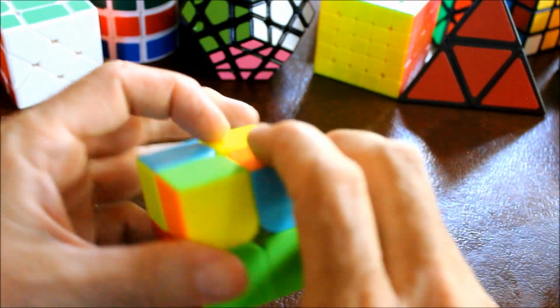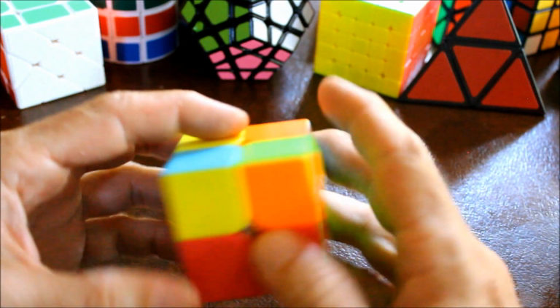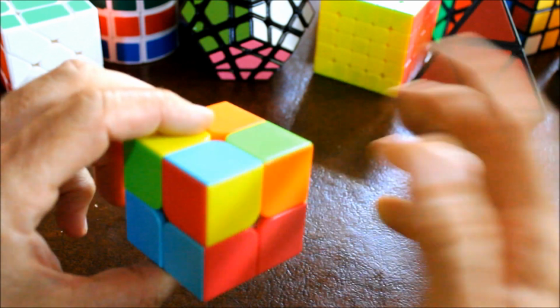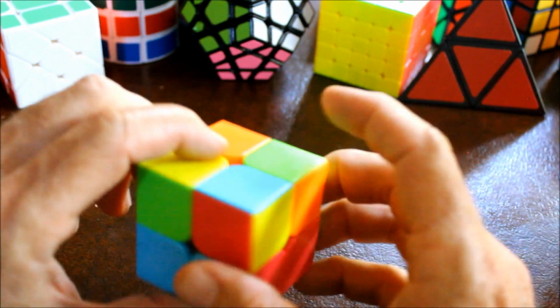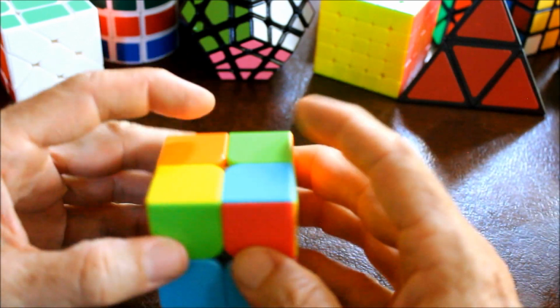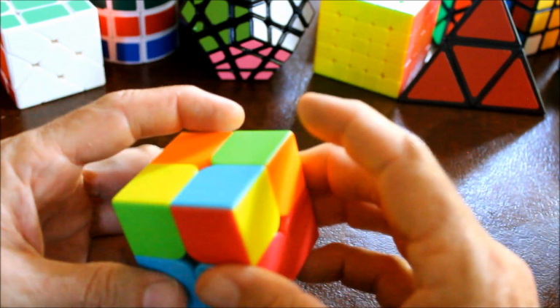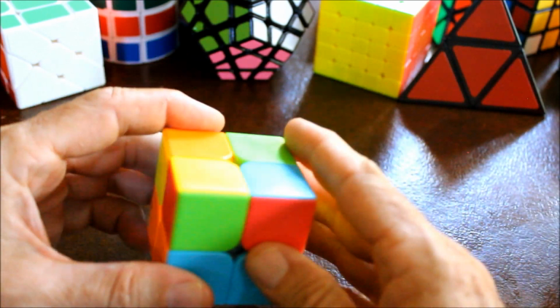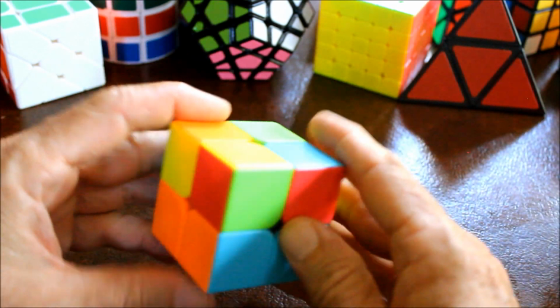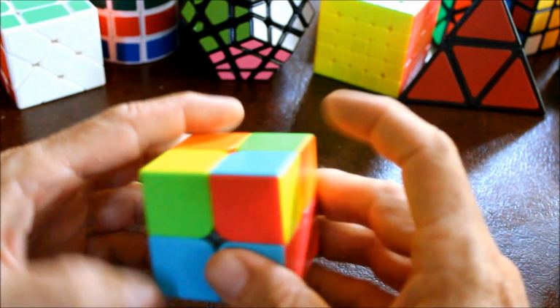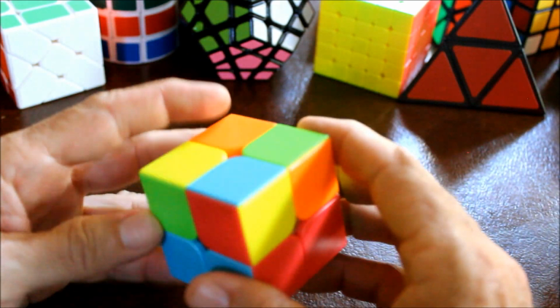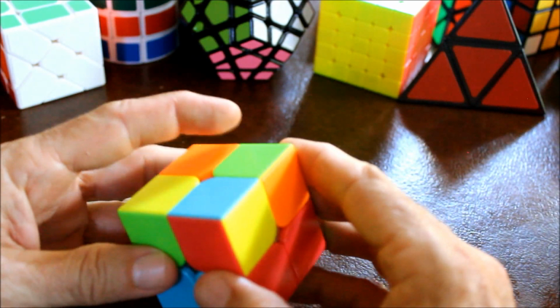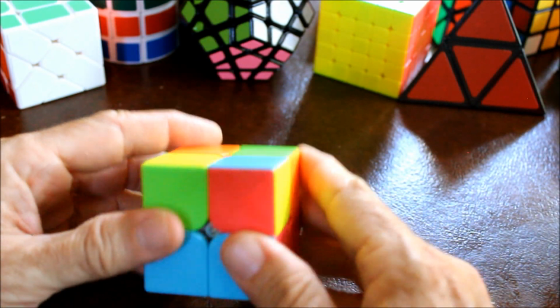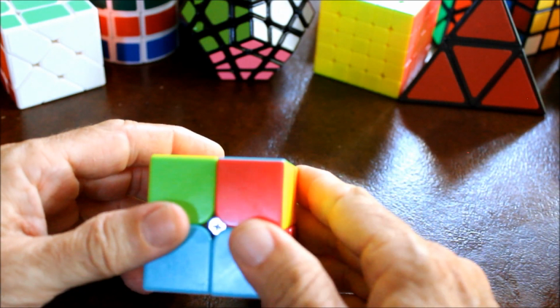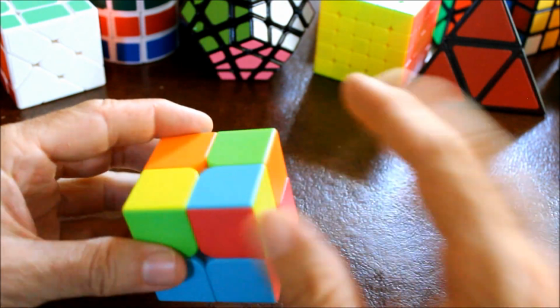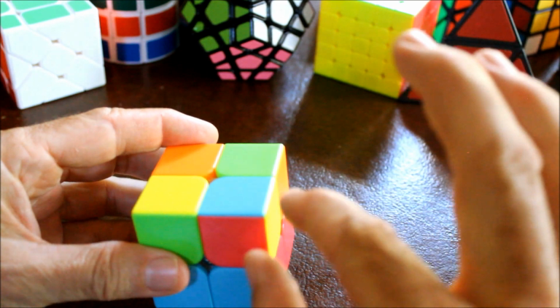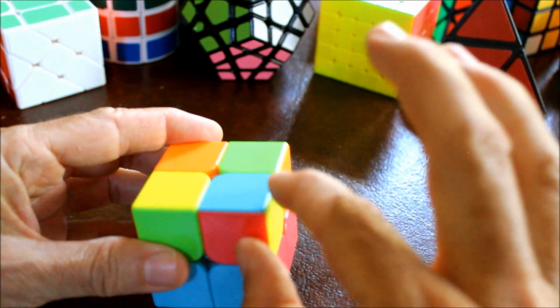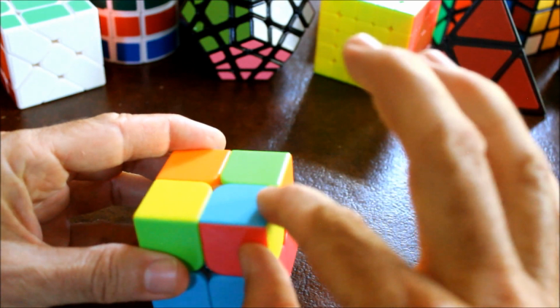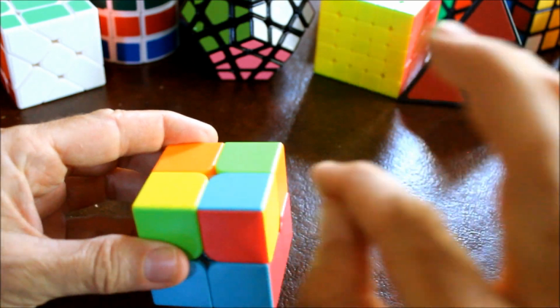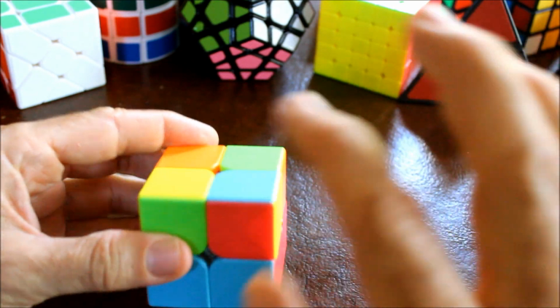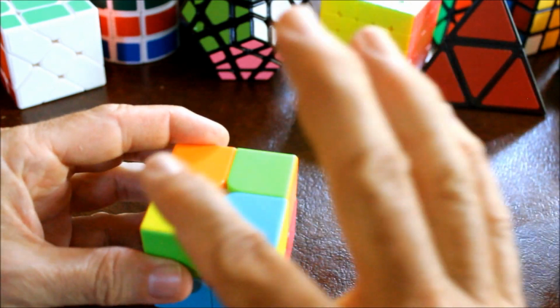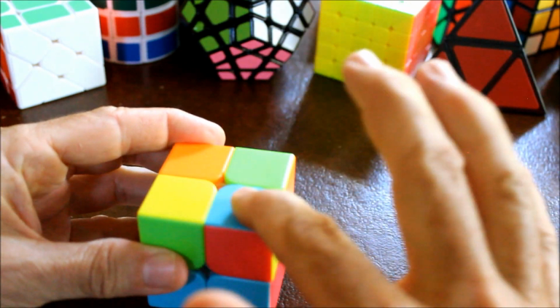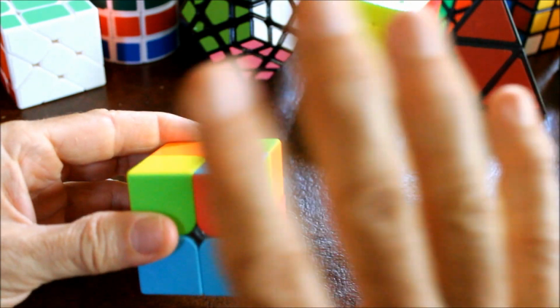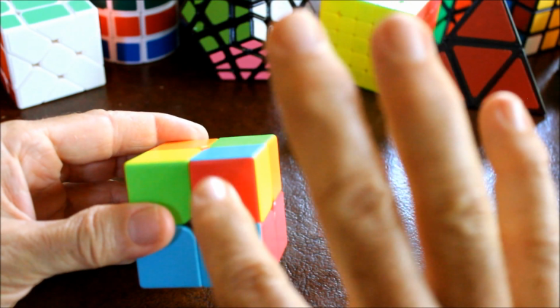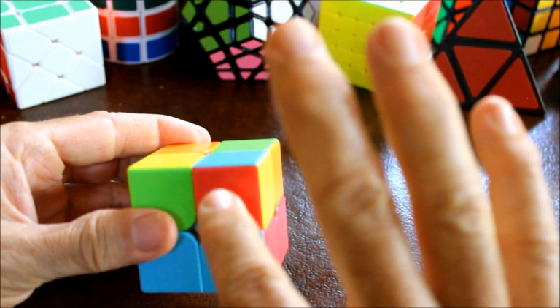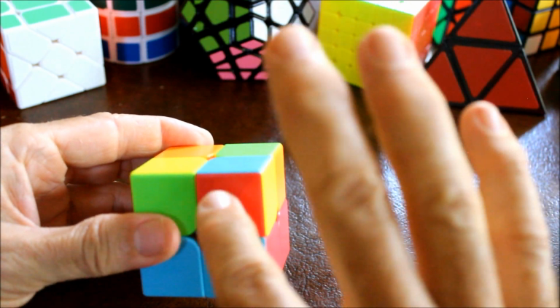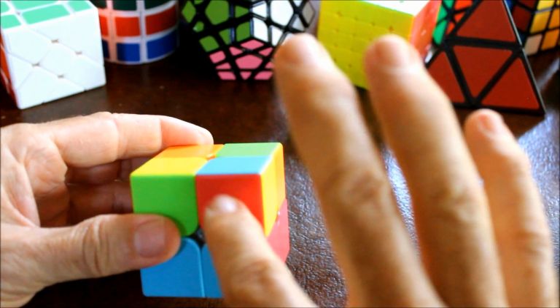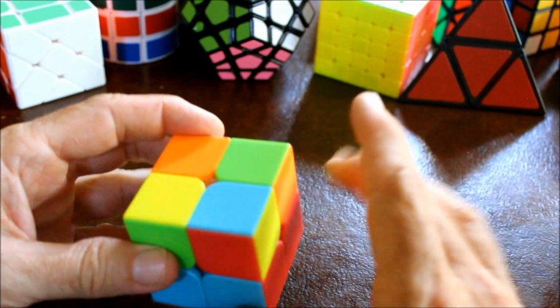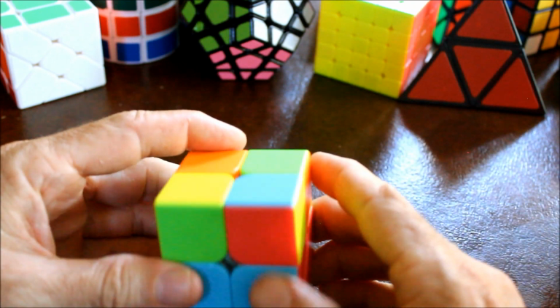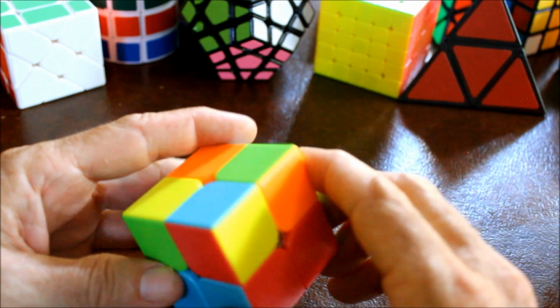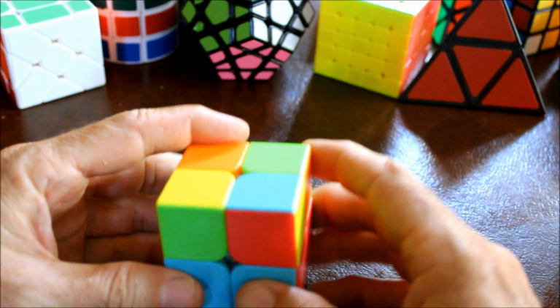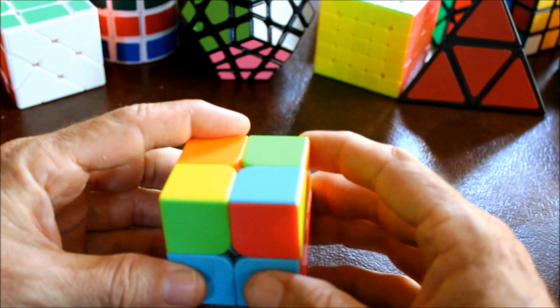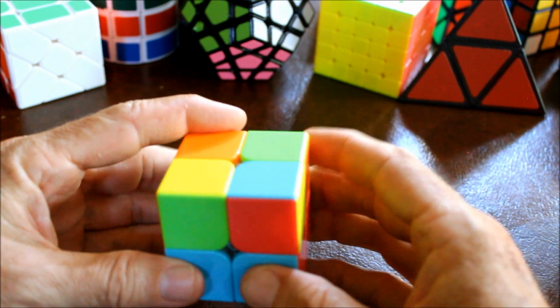And if the count was zero, you would just rotate it again. So one is in the correct place - put that one correct piece in the top right side in the front.